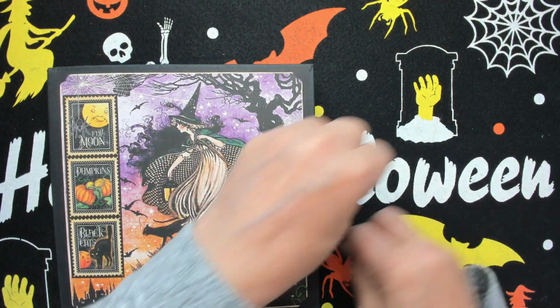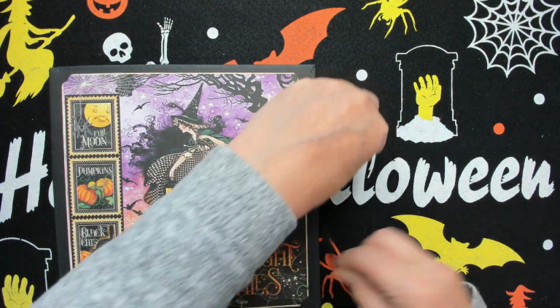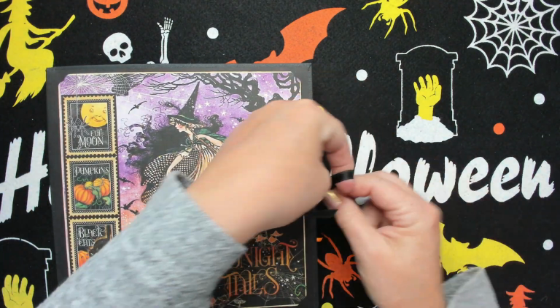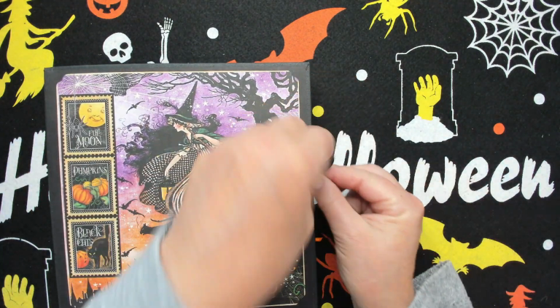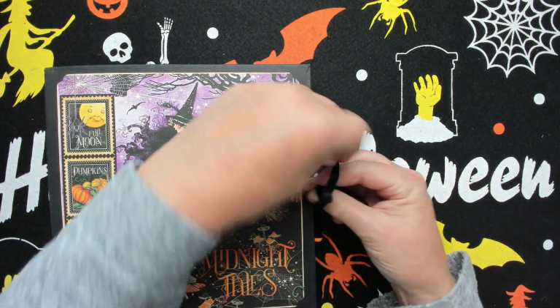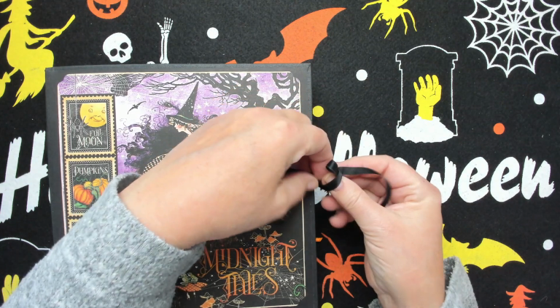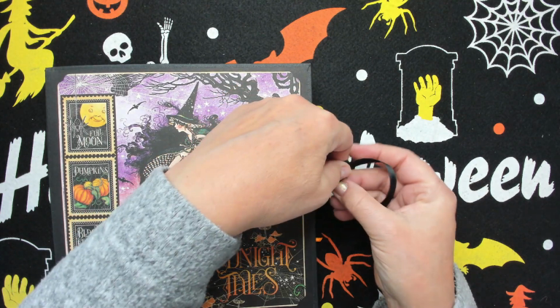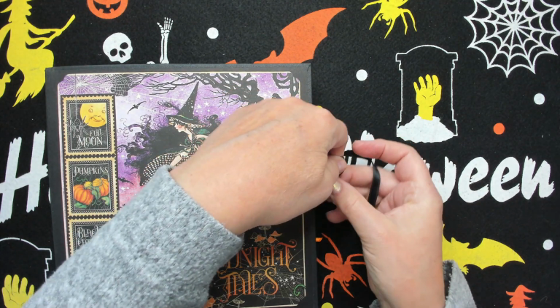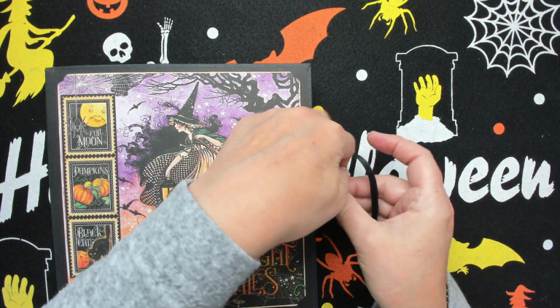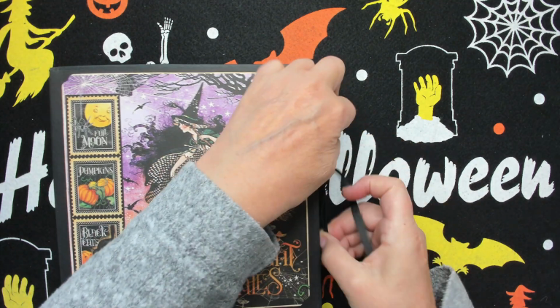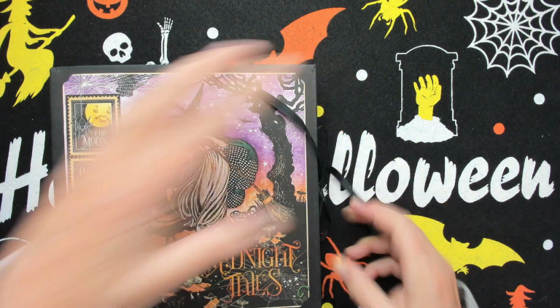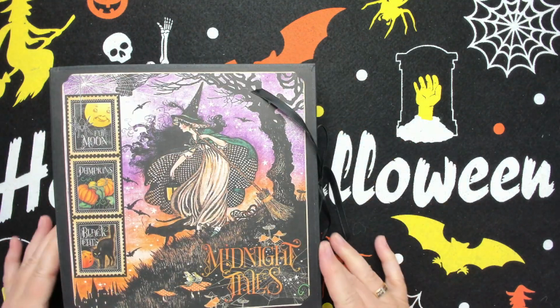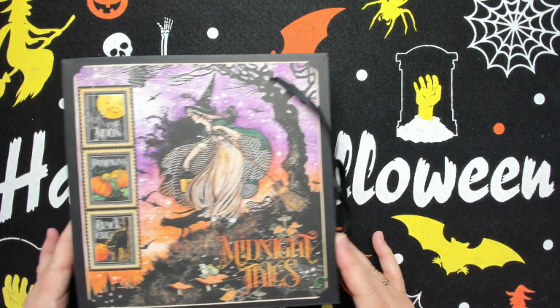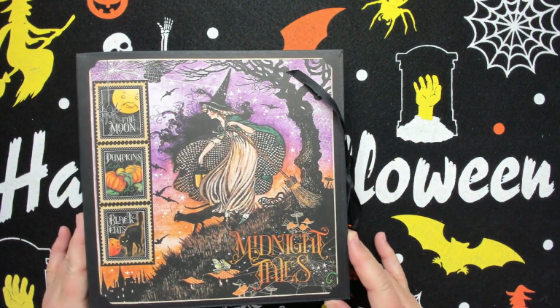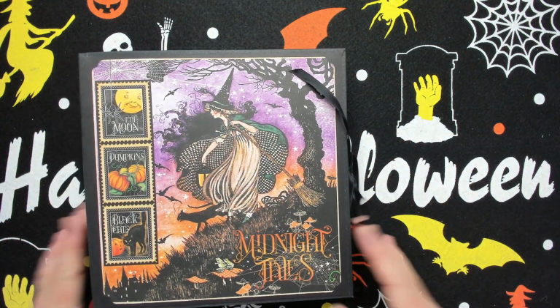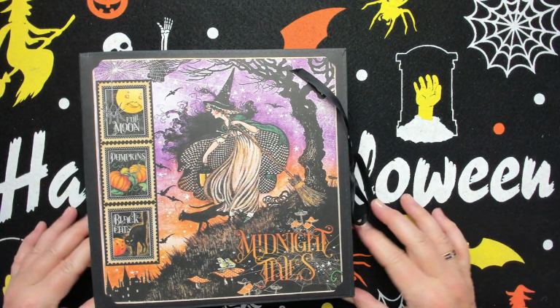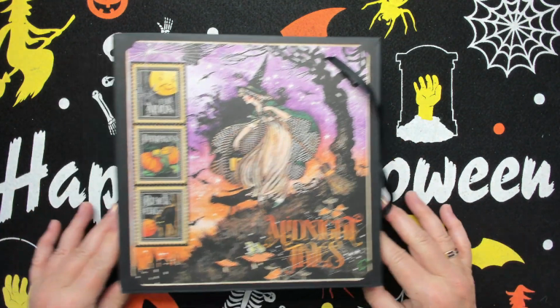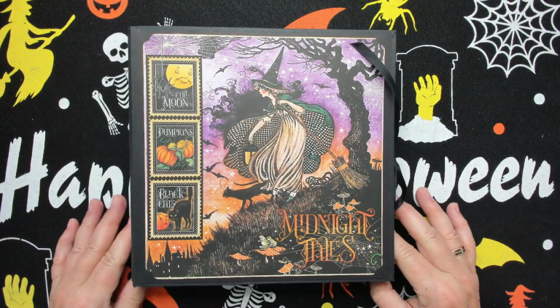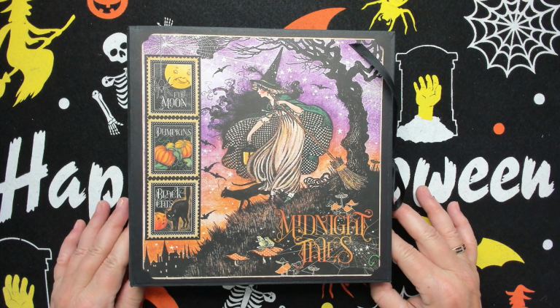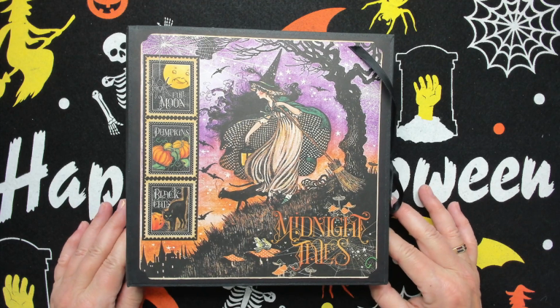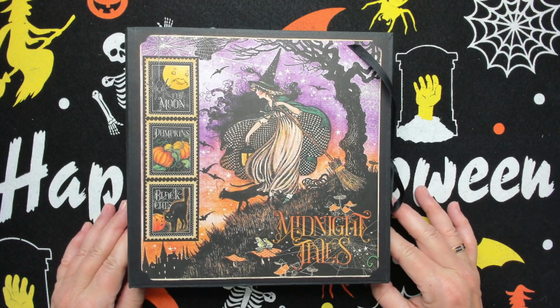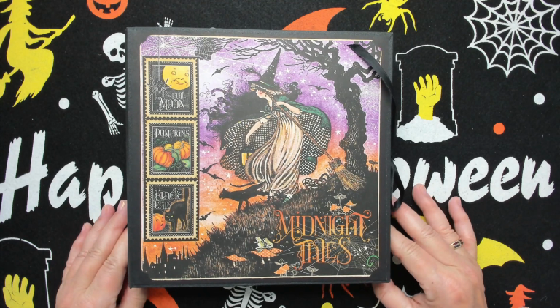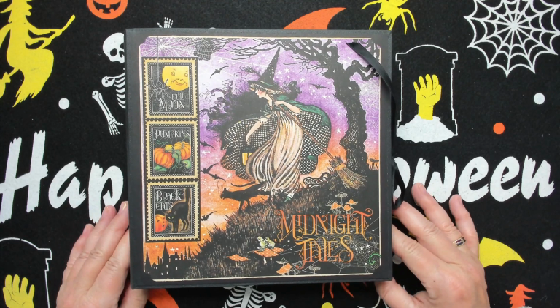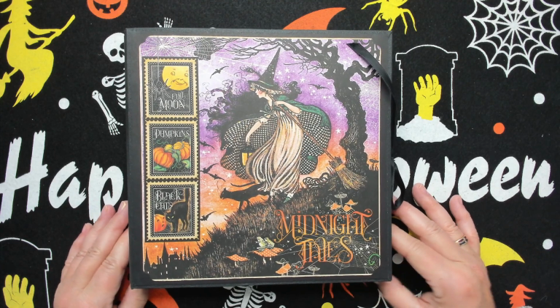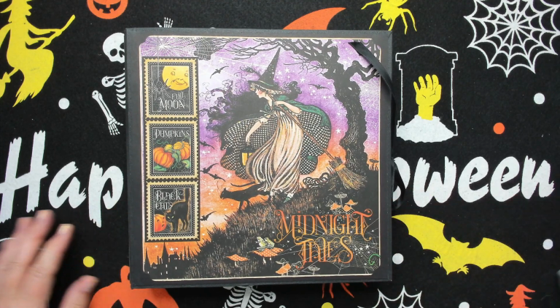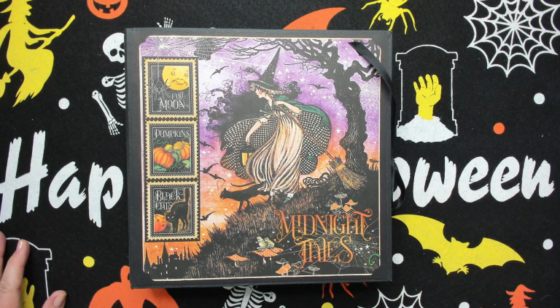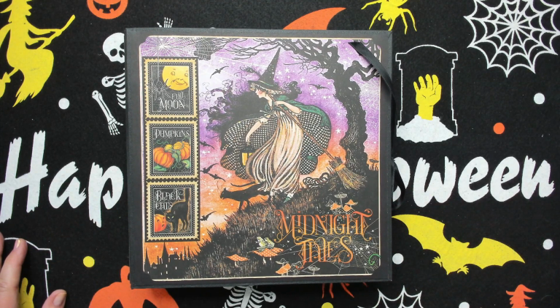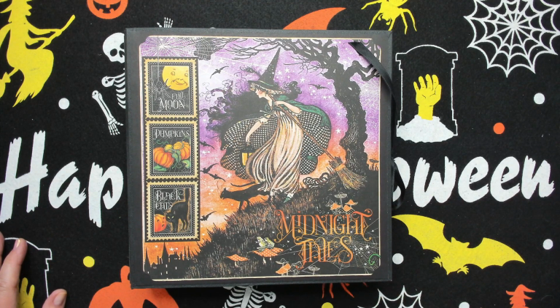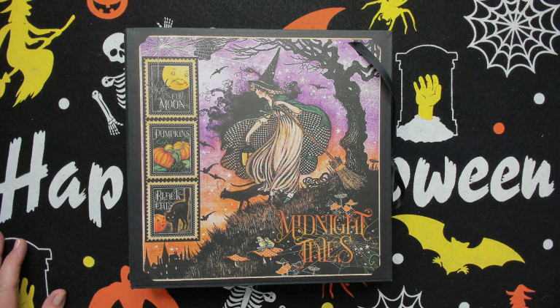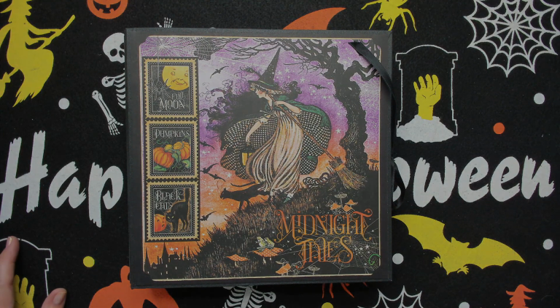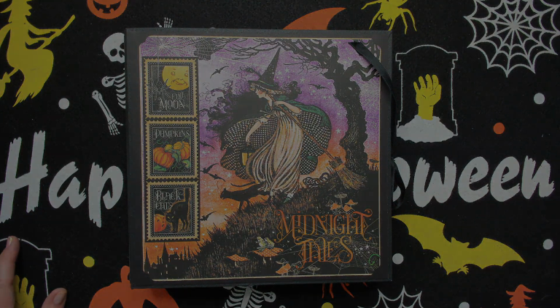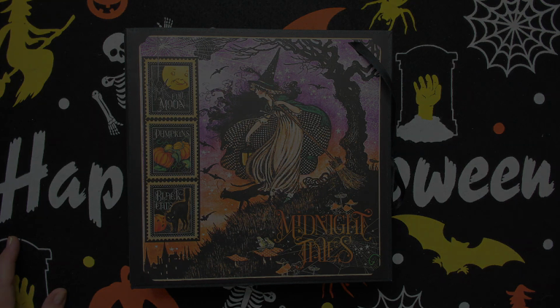You can close it with the real black ribbon to keep it nice and closed. That's it! I hope you like my little video about it — thank you for watching, maybe till next time, bye for now!